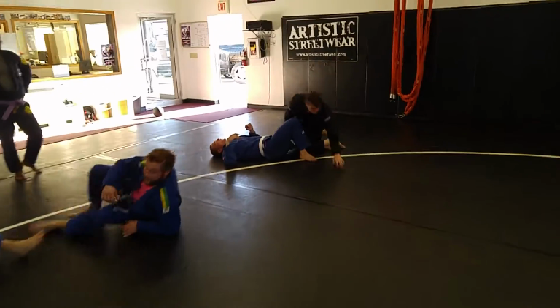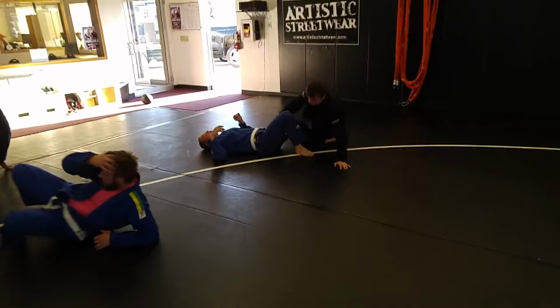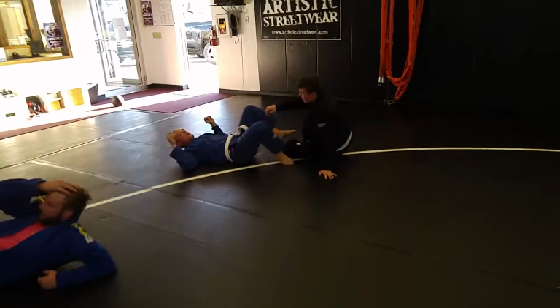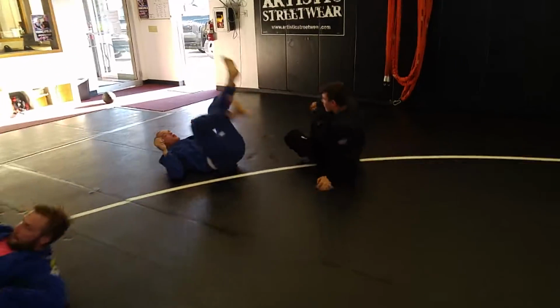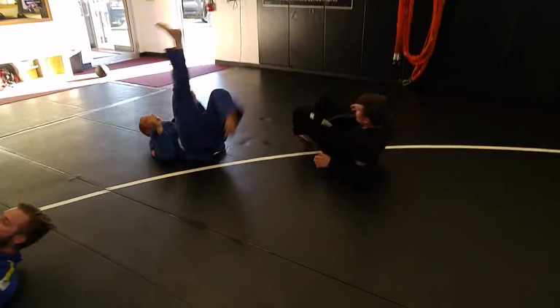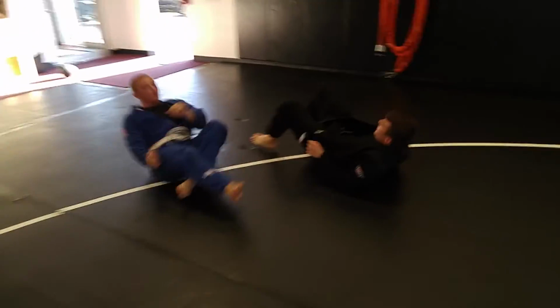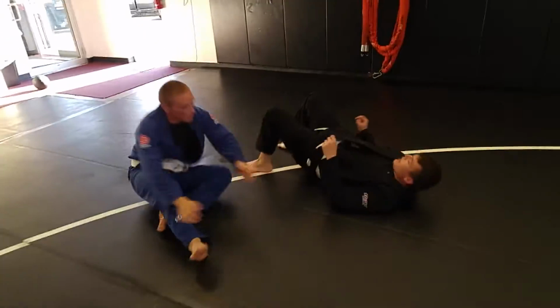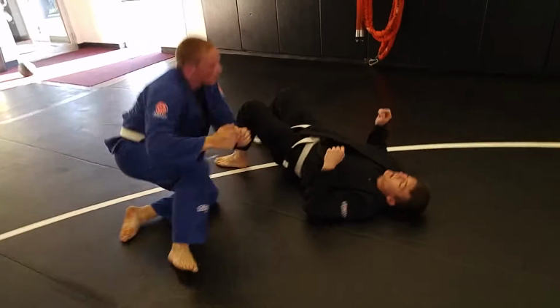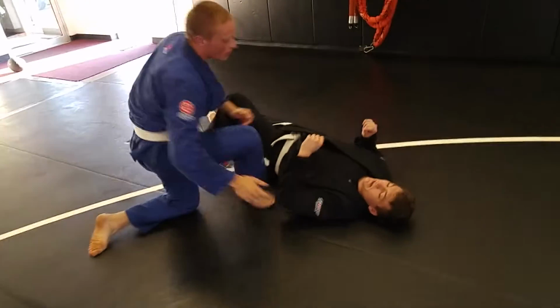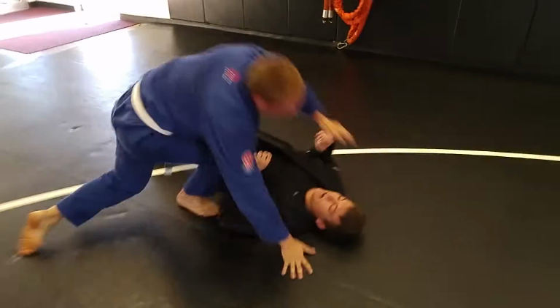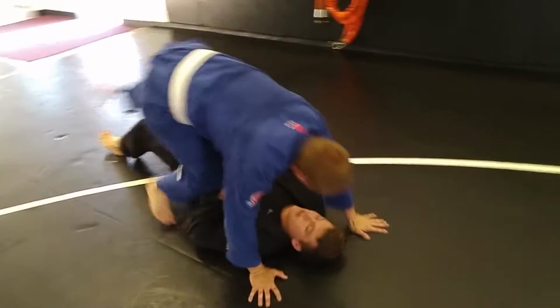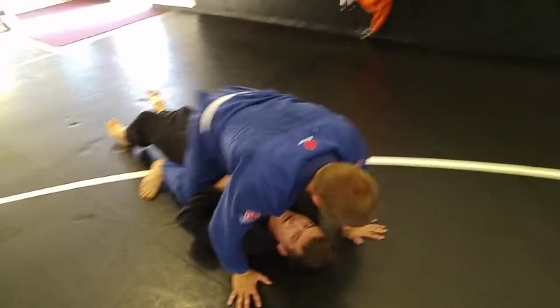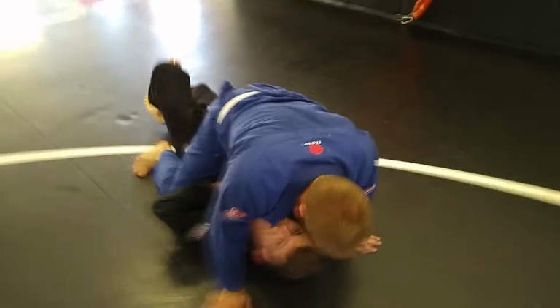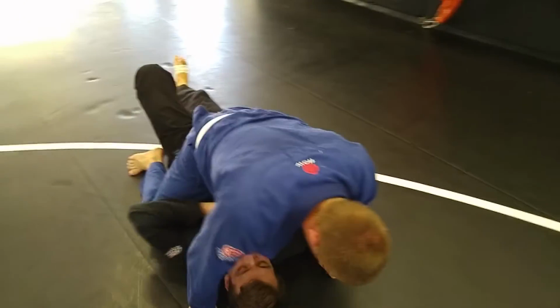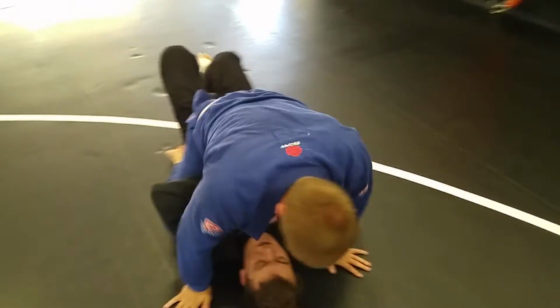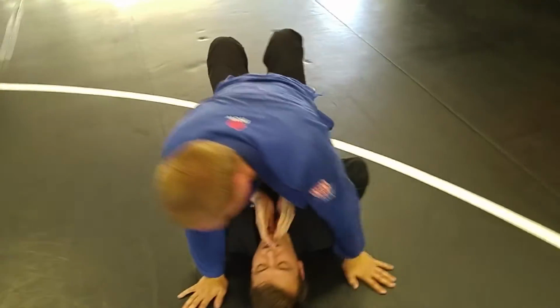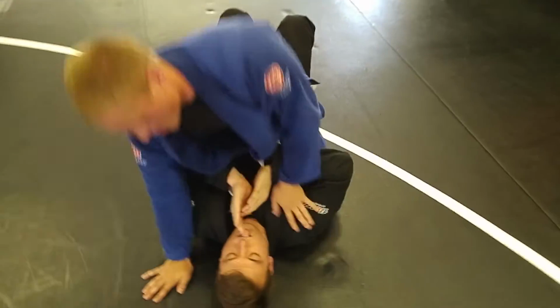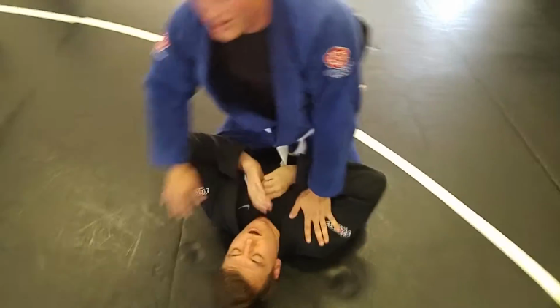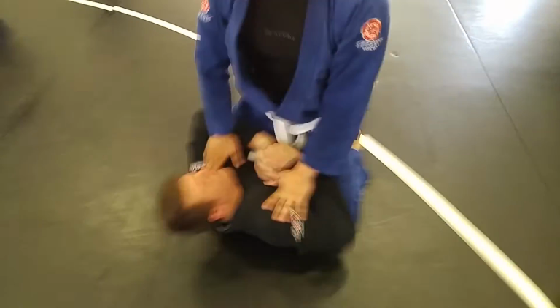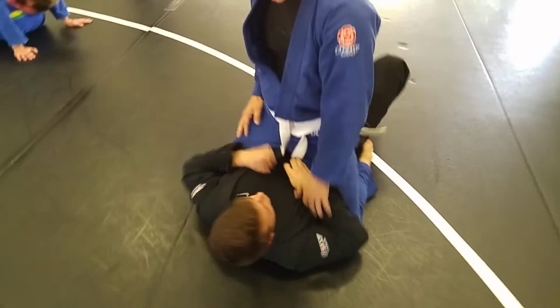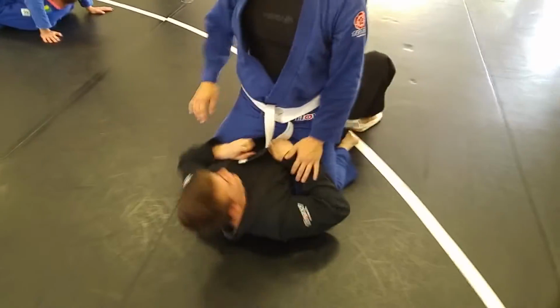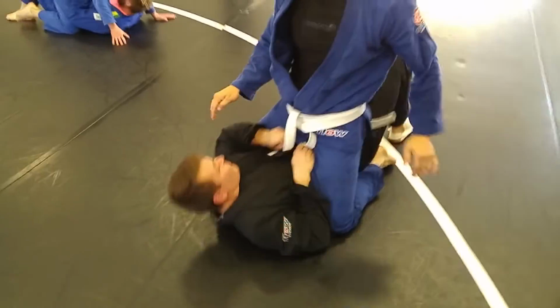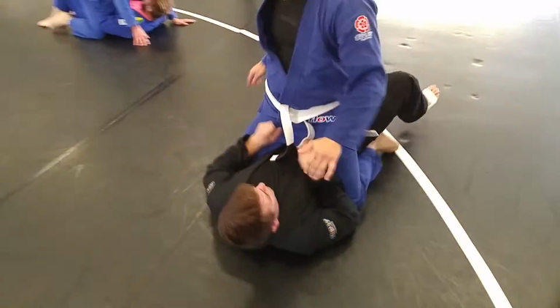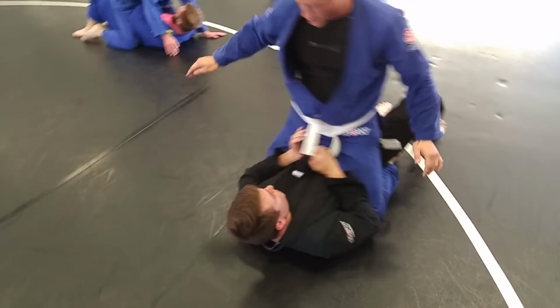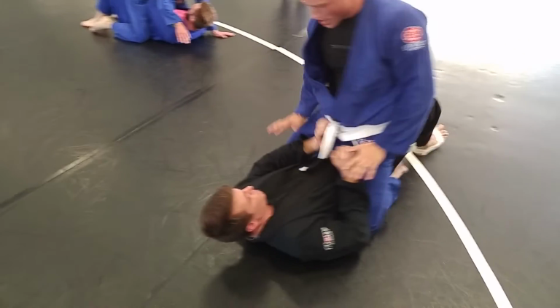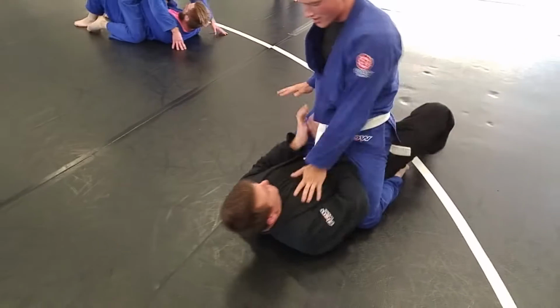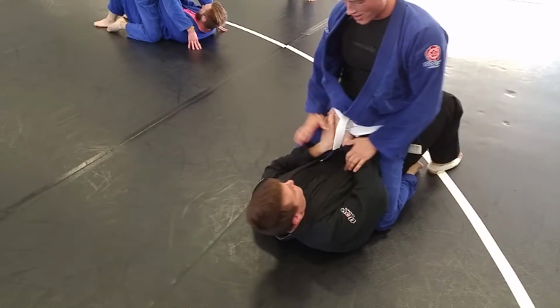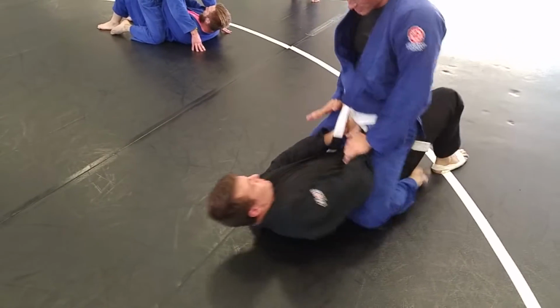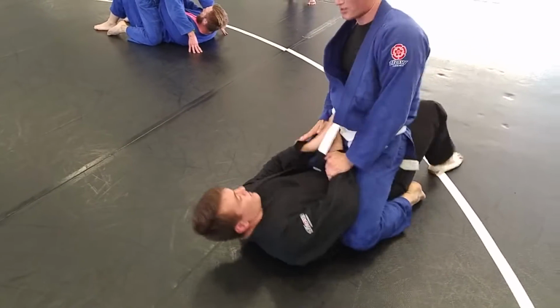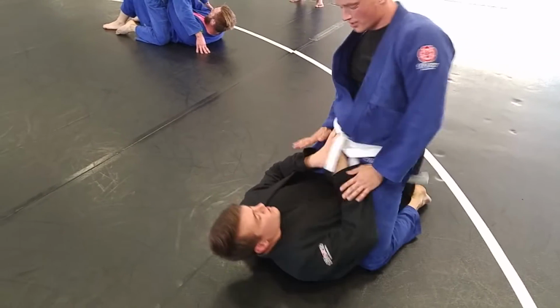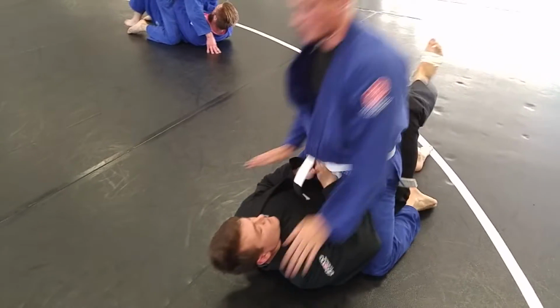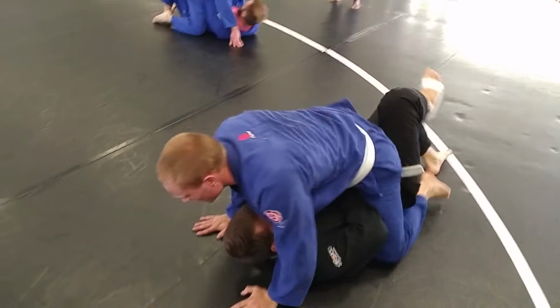All right. Don't embarrass me — just kidding, I'm not on the video, you'd be embarrassing yourself. Just kidding. Once again. Knee him in the butt if he doesn't fall down.